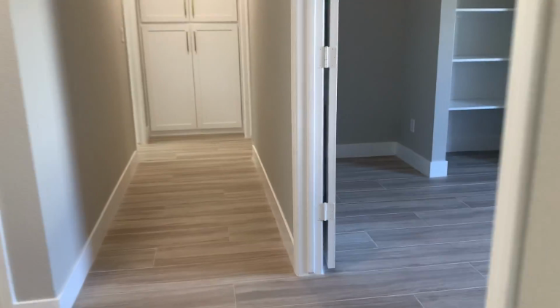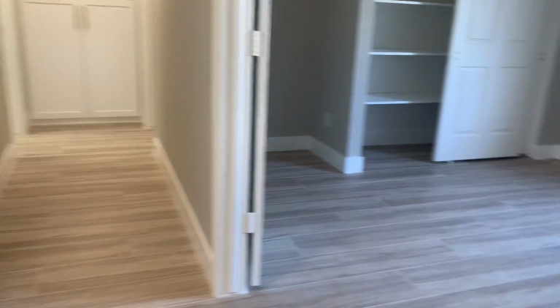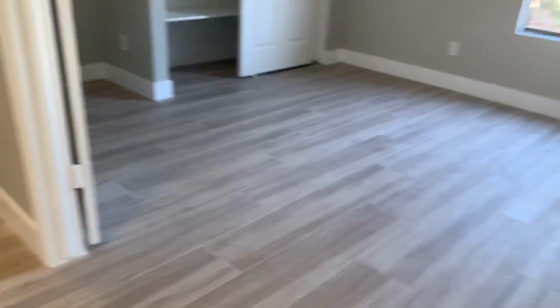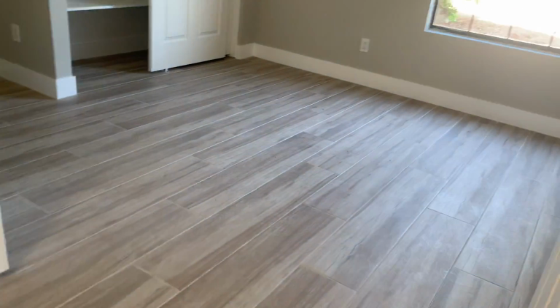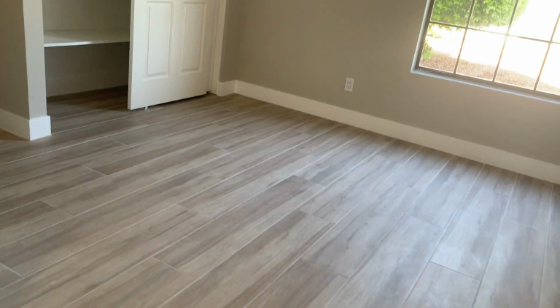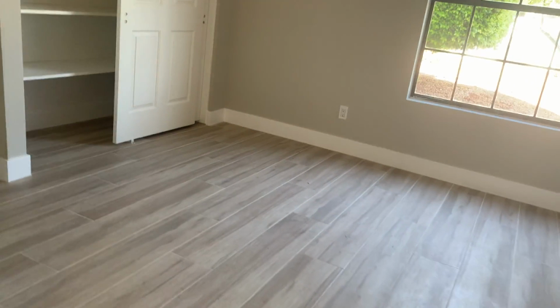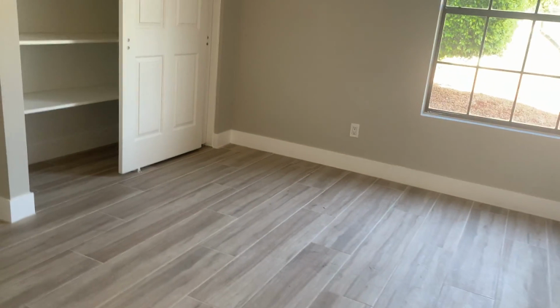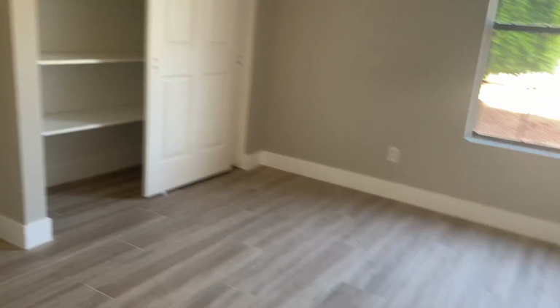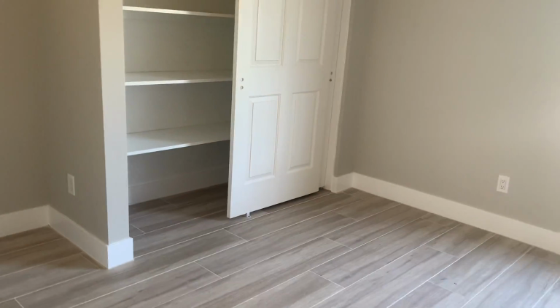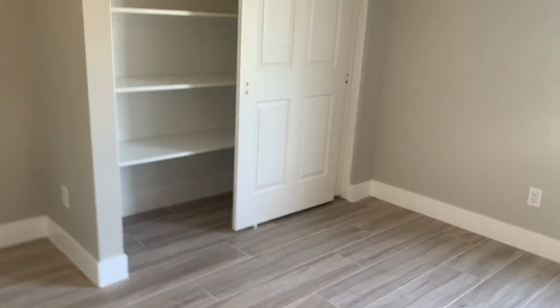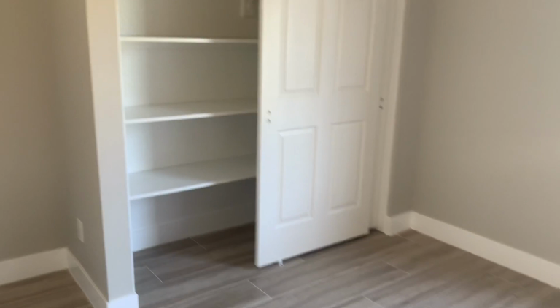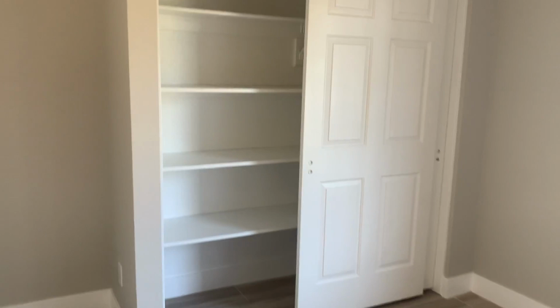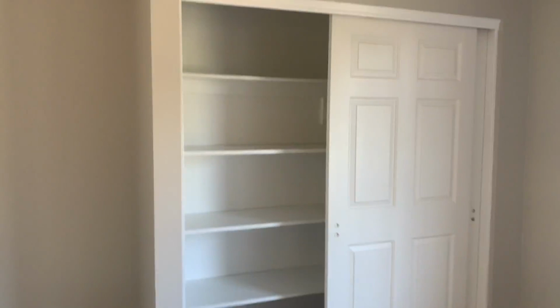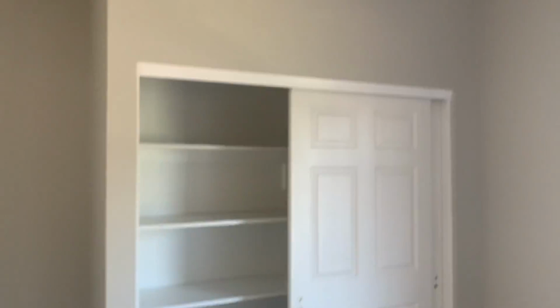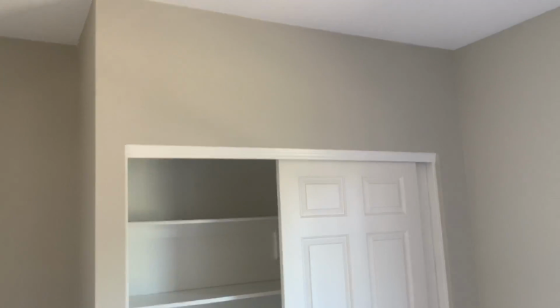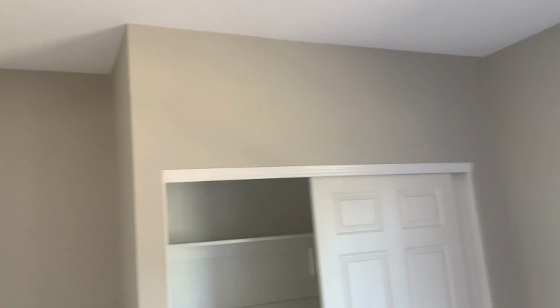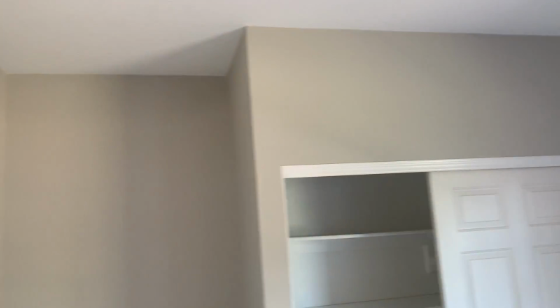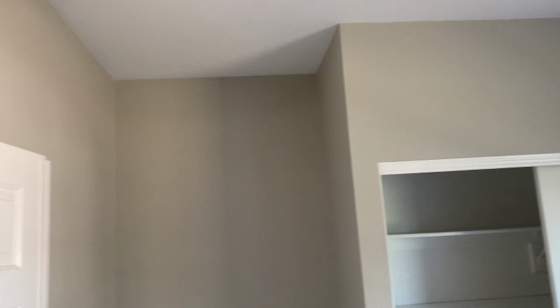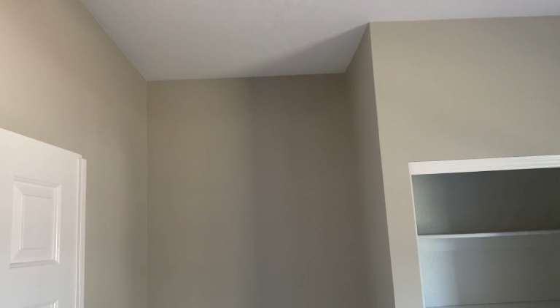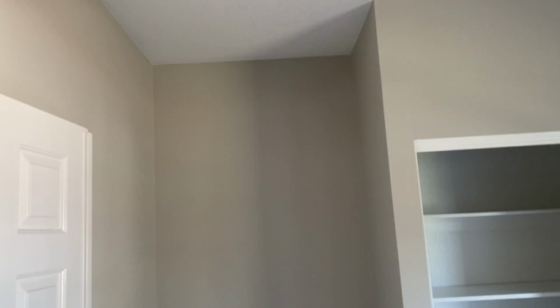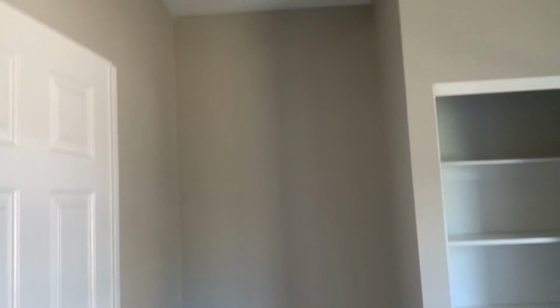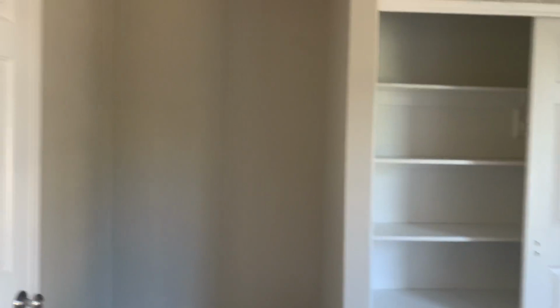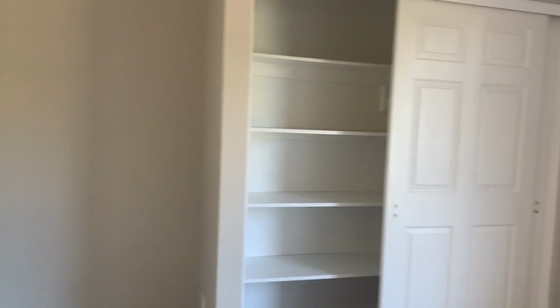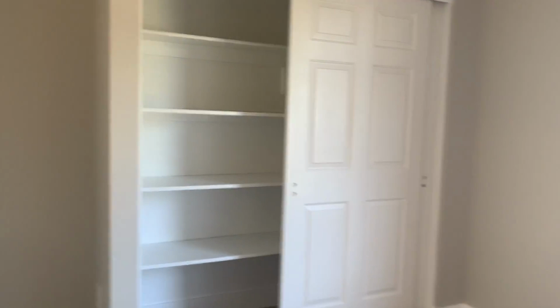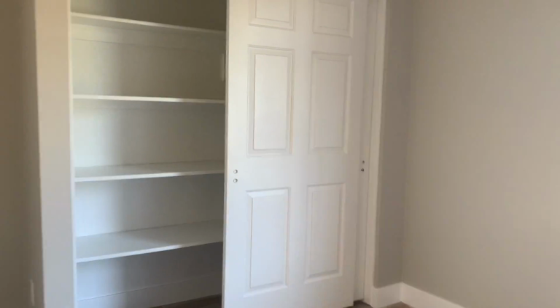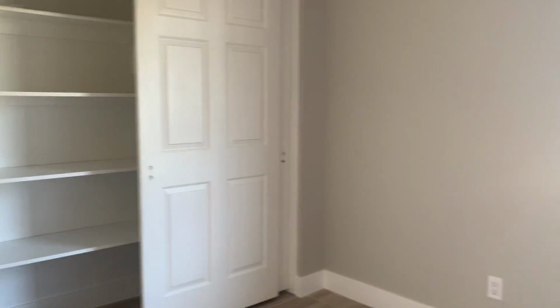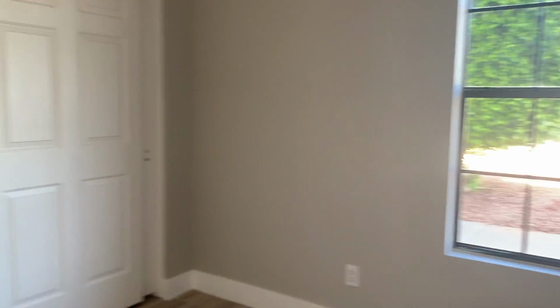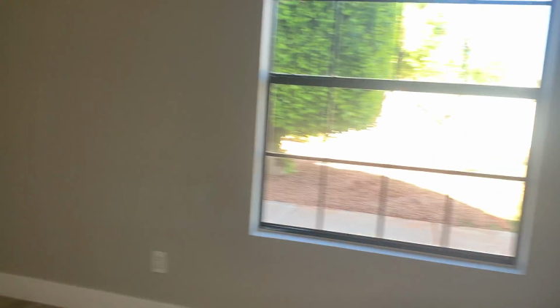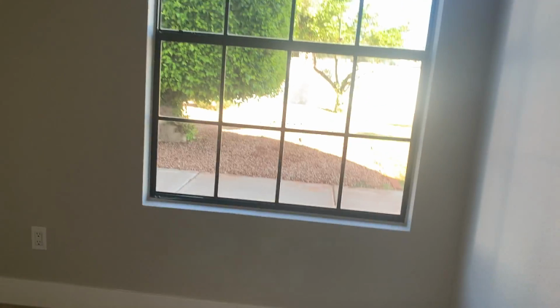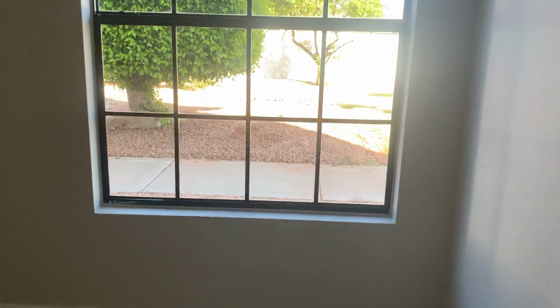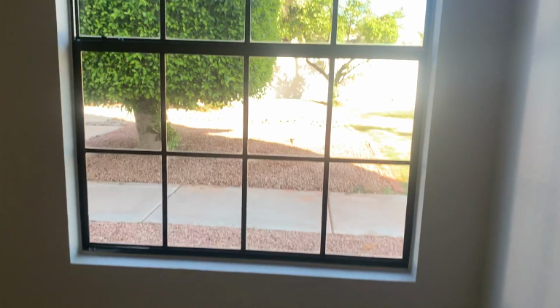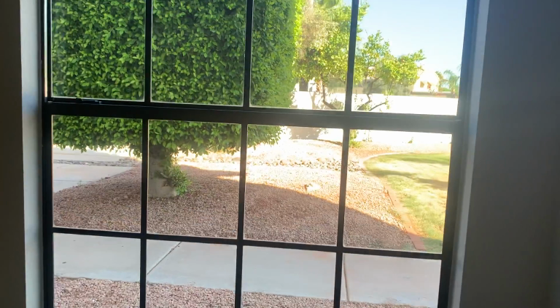This has been on the market for five days. This is your den or office space — it does have a closet and a window, therefore it is a bedroom. You can see these are all nice 10 and 12 foot ceilings in here, depending where you are.